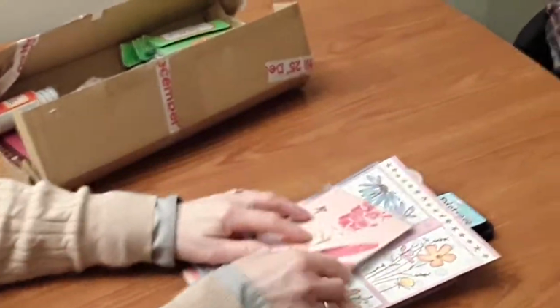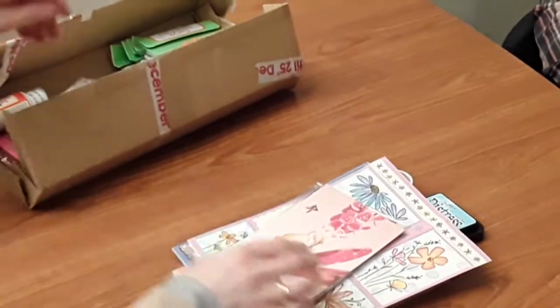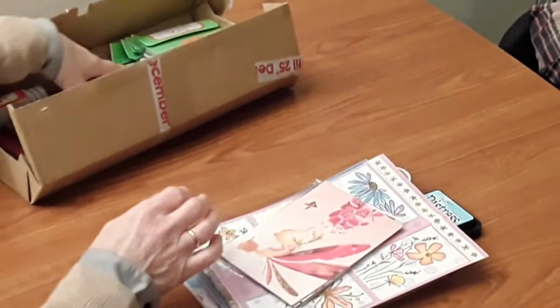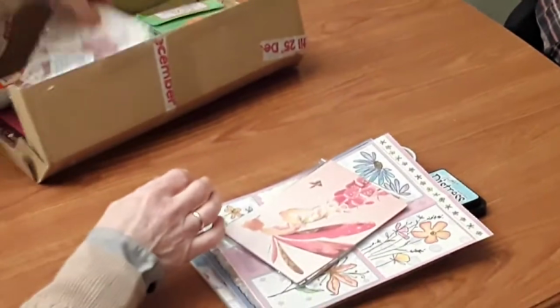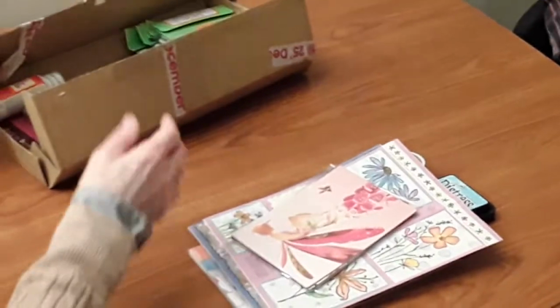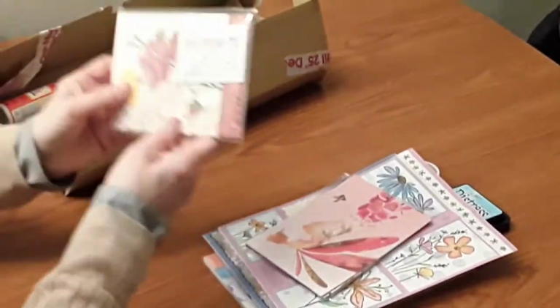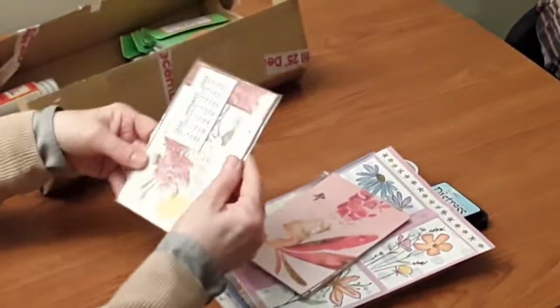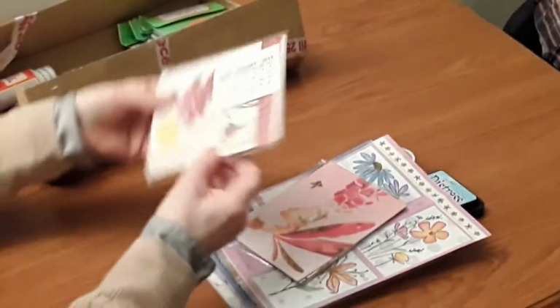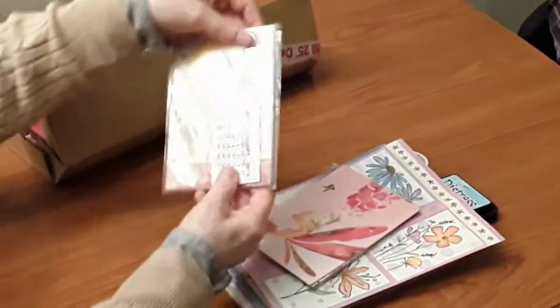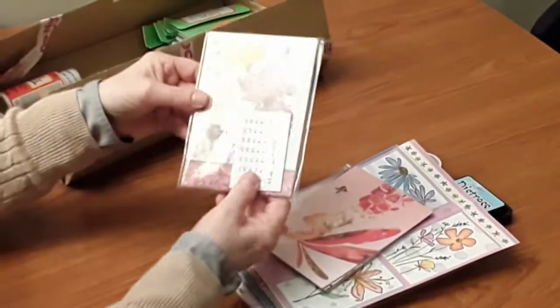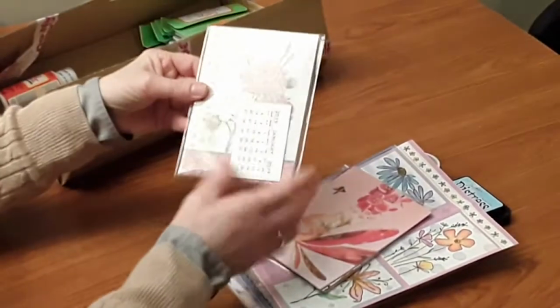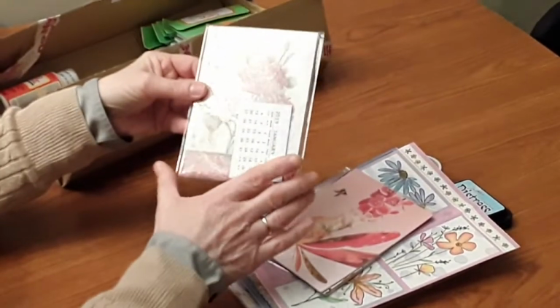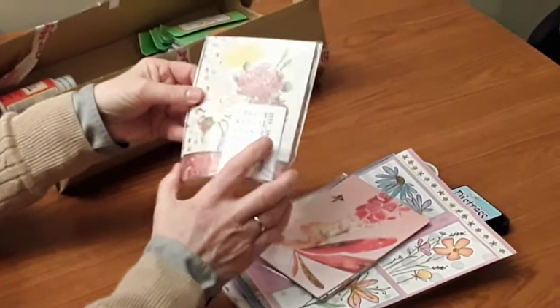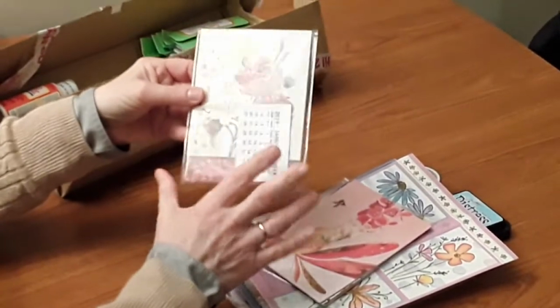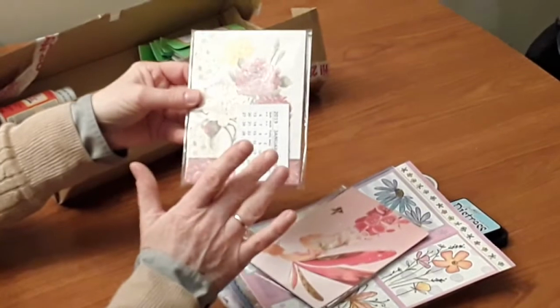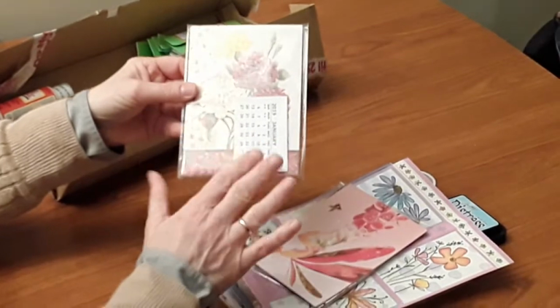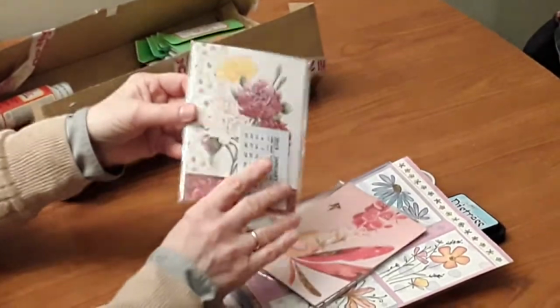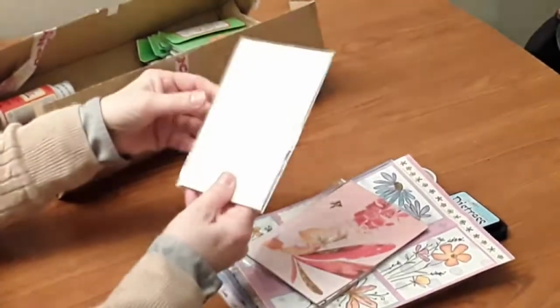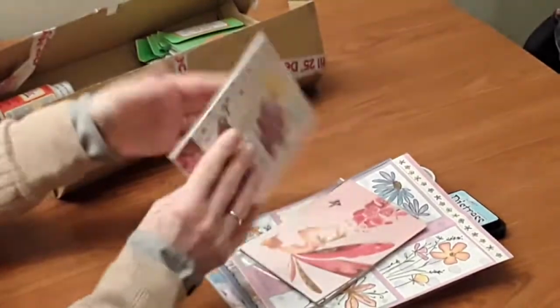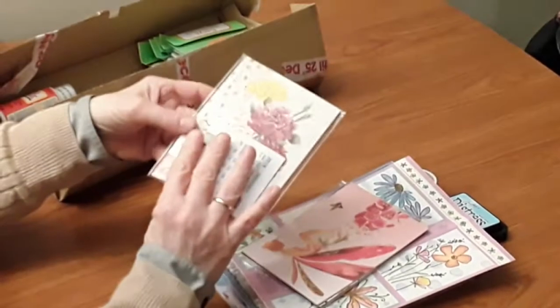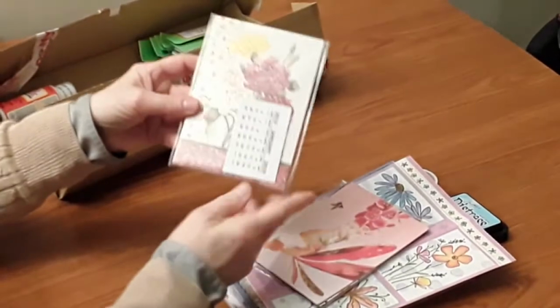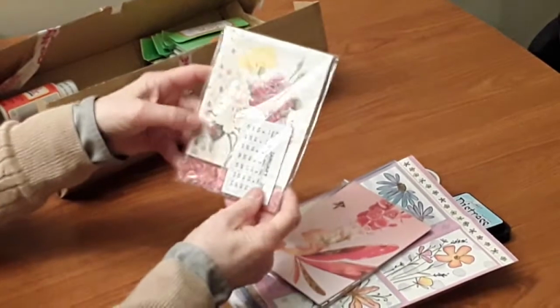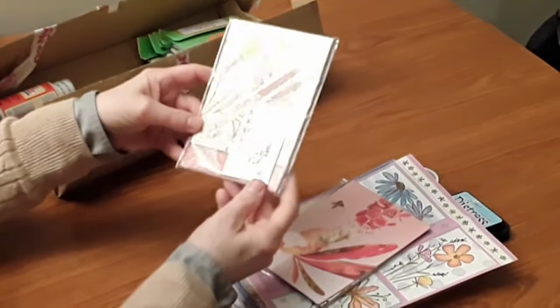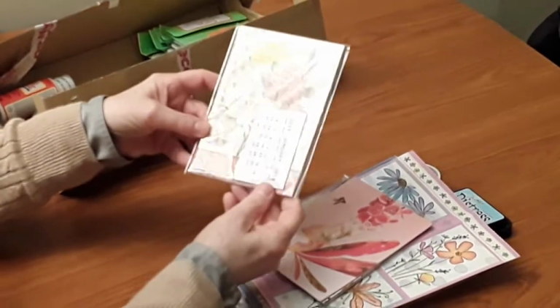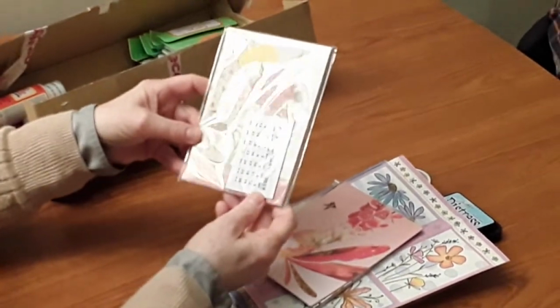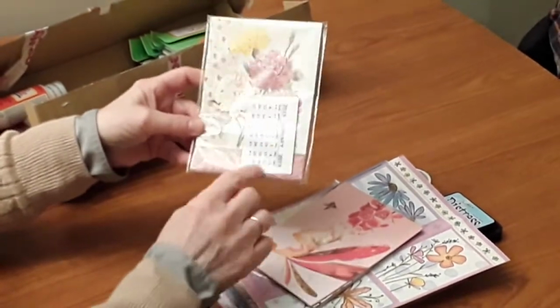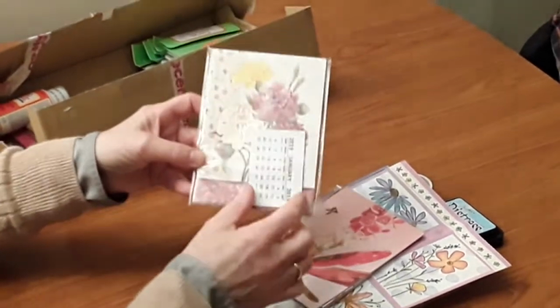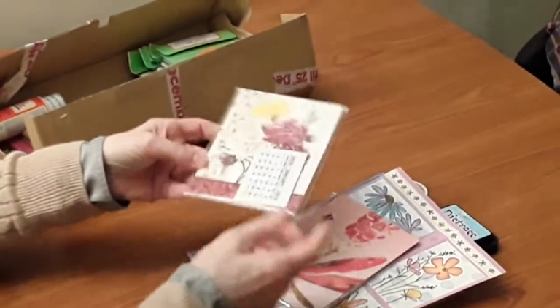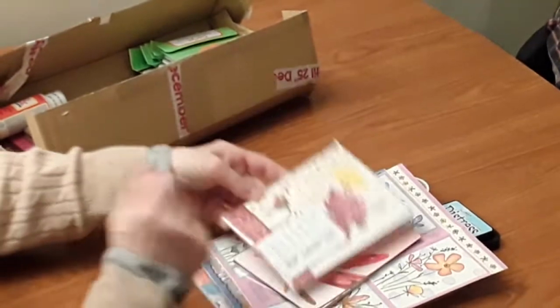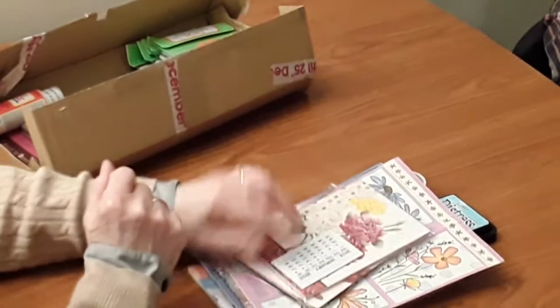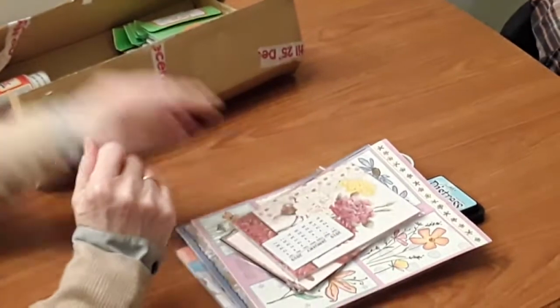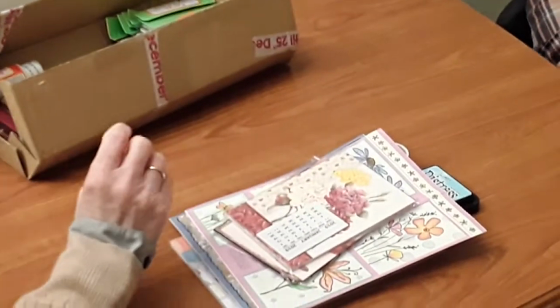And then this is another Hunky Dory set, which is for making a calendar. I'll have to try that, and I've got a little calendar there too for the month, so that's great.